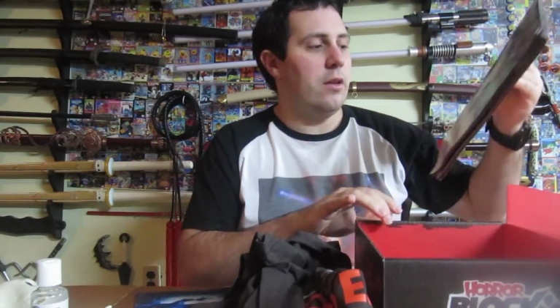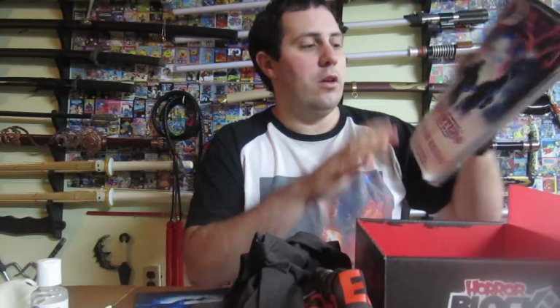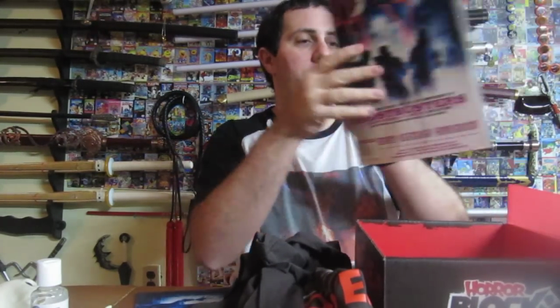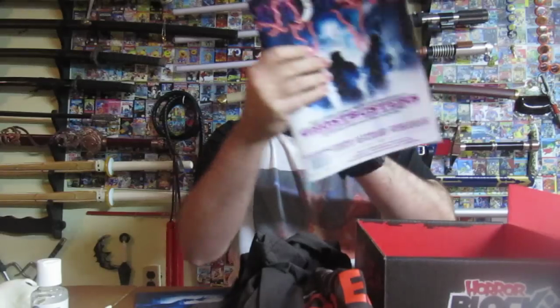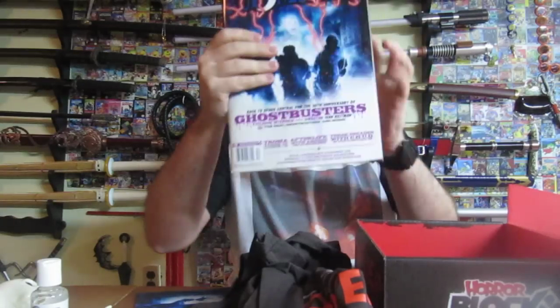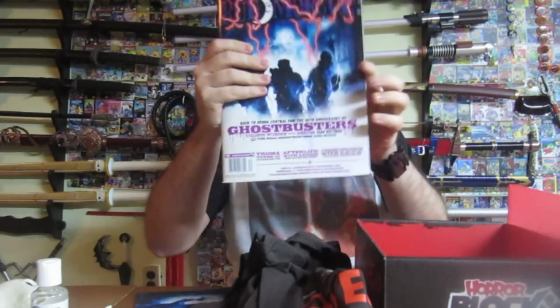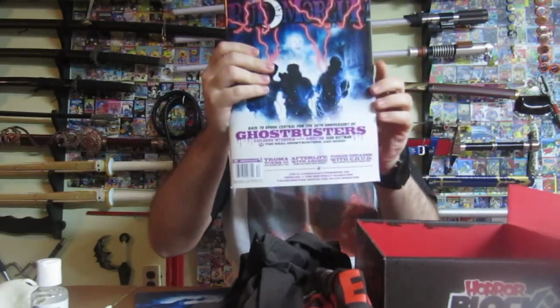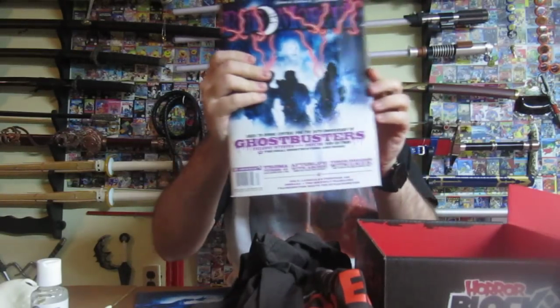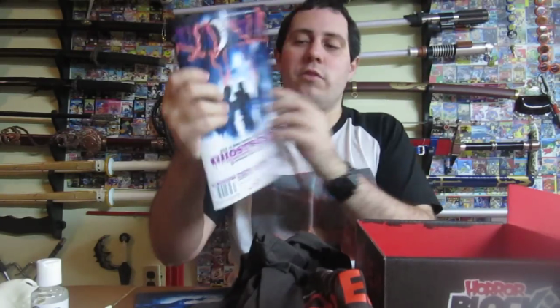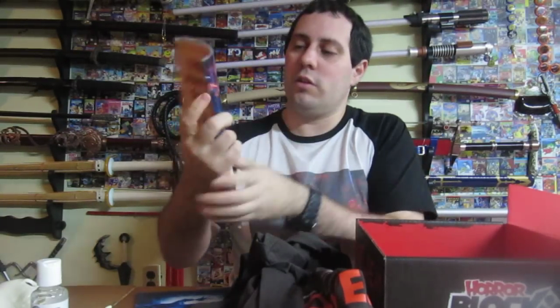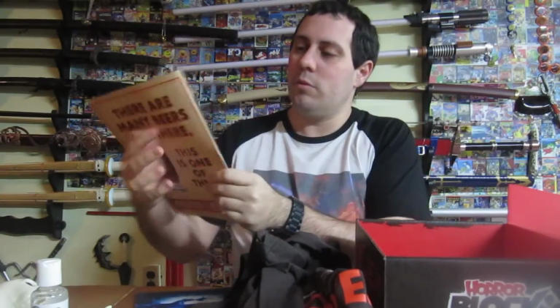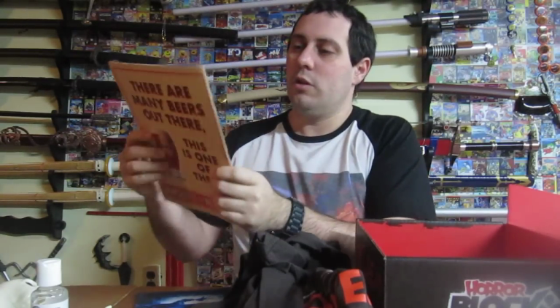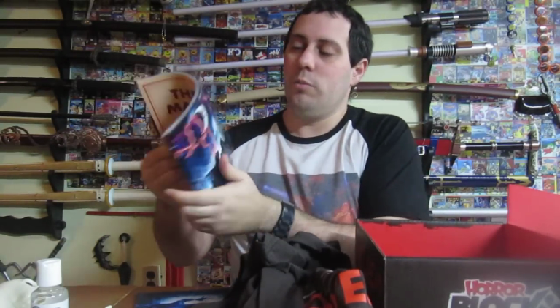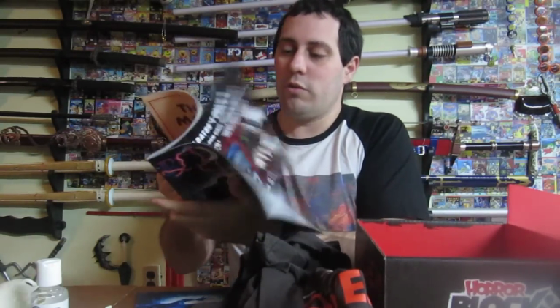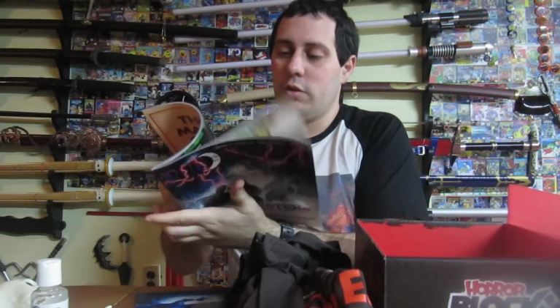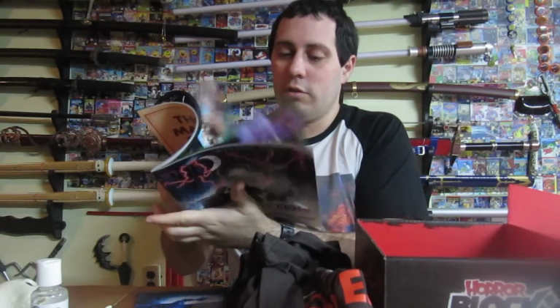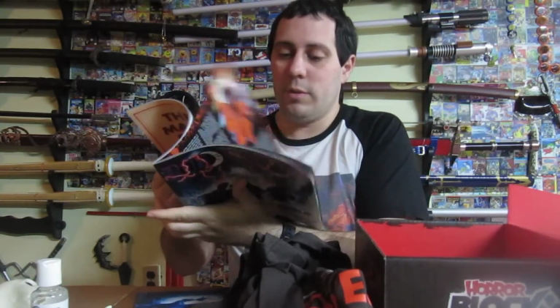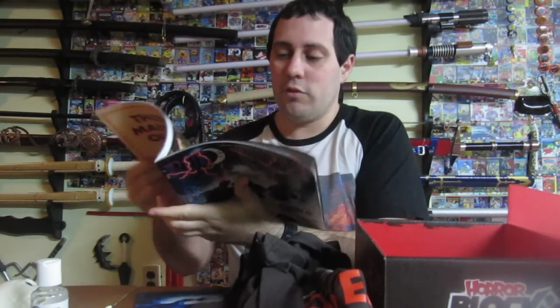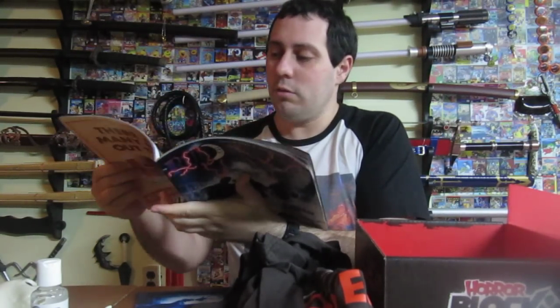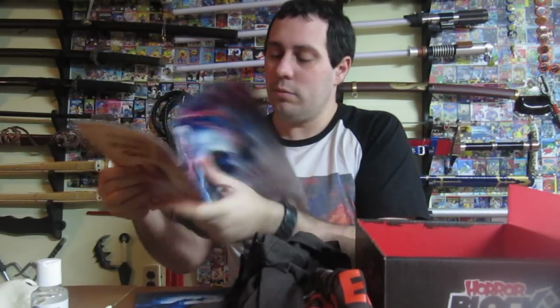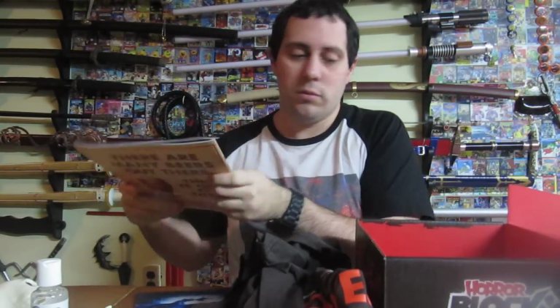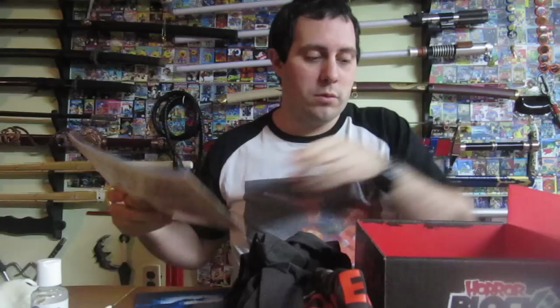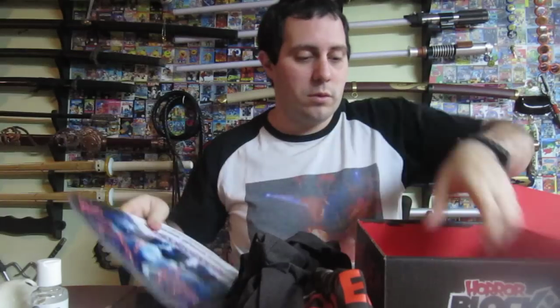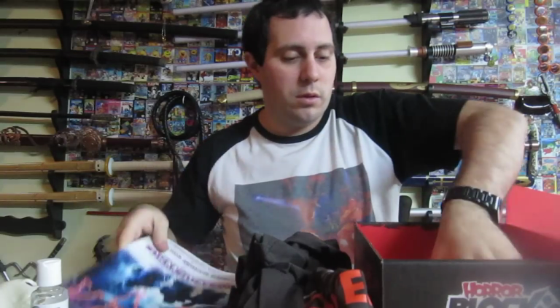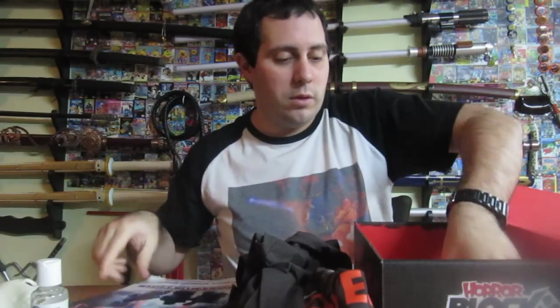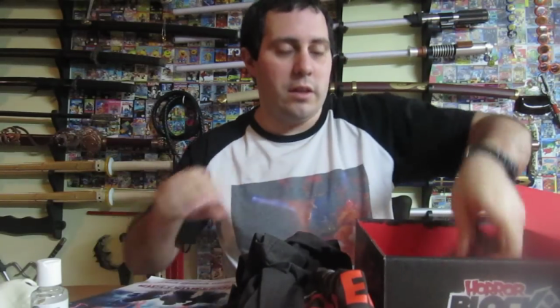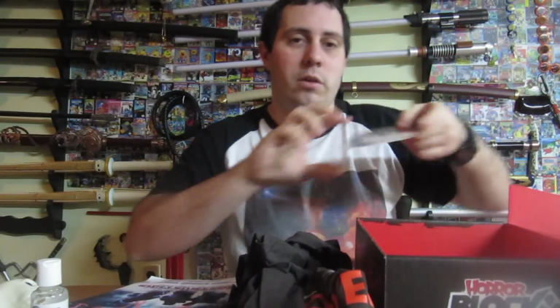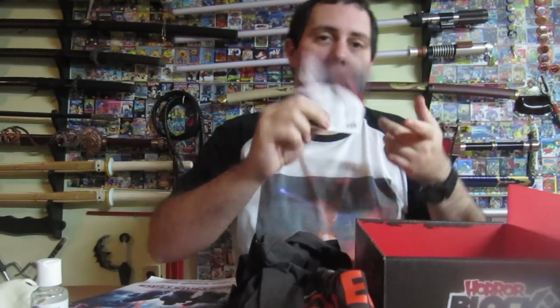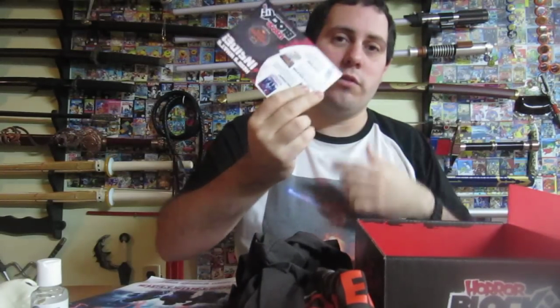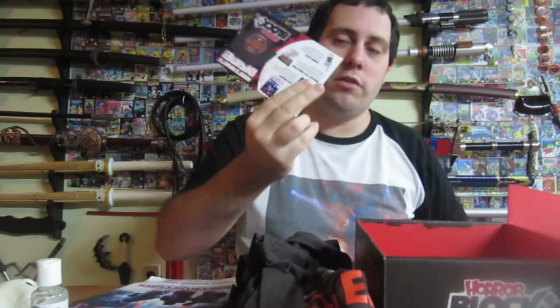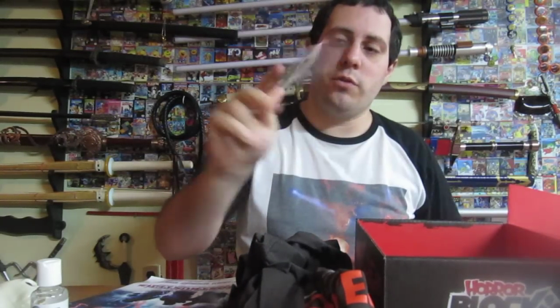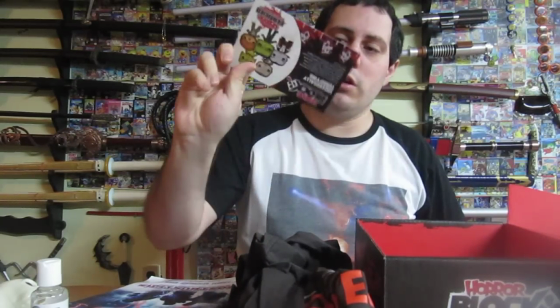We've got the Rumor magazine. There's Ghostbusters on the front there. Rumor is a very nice little magazine, and there's a little card that shows all the stuff that's going on.